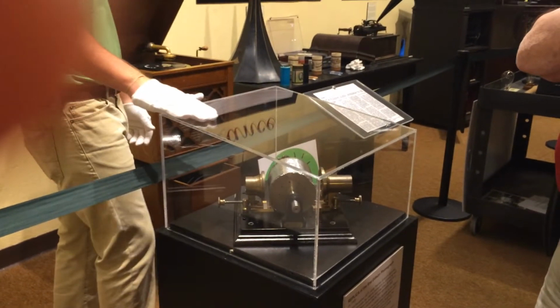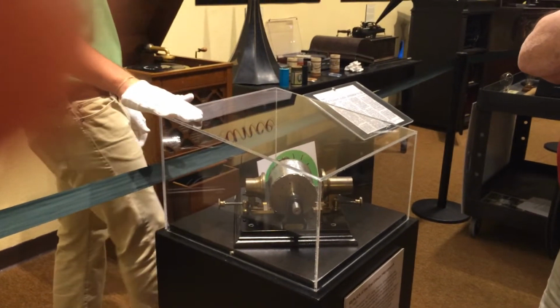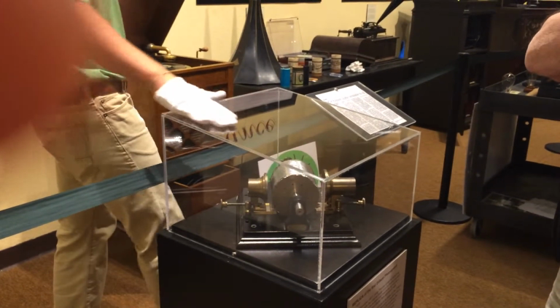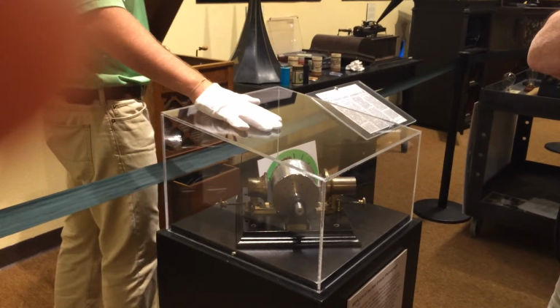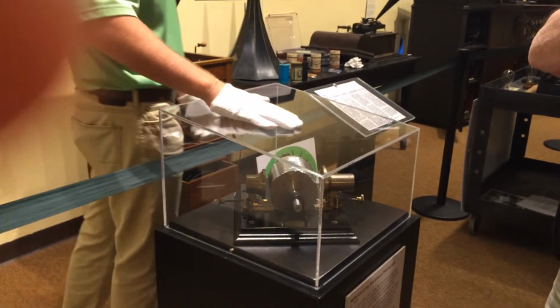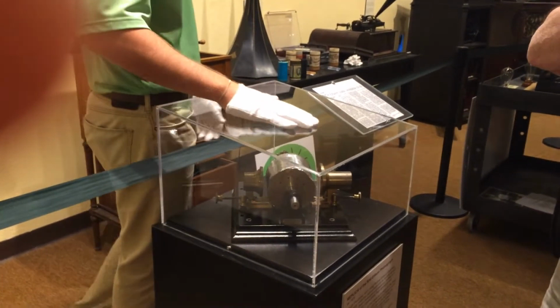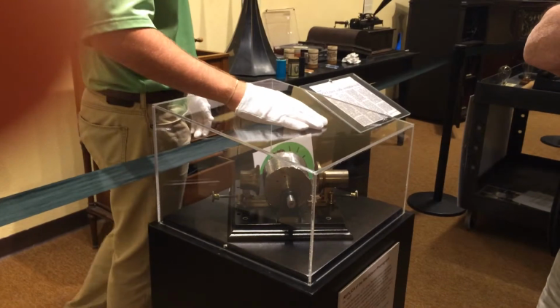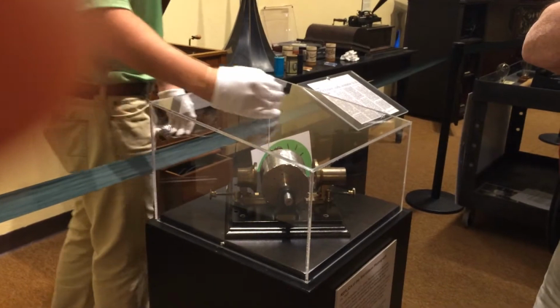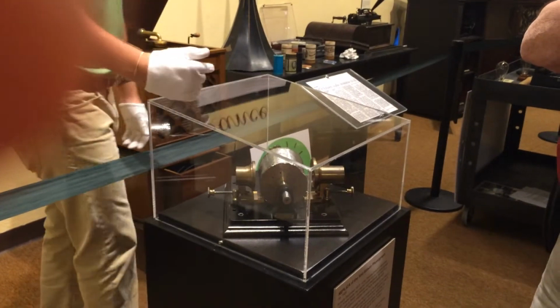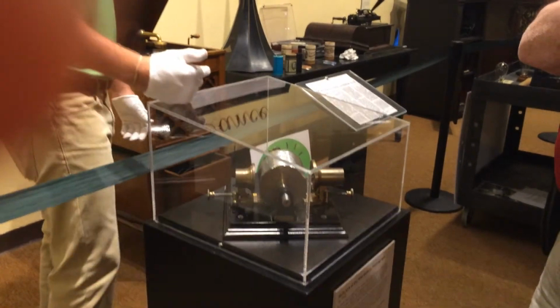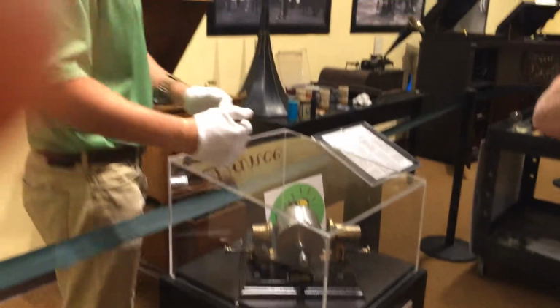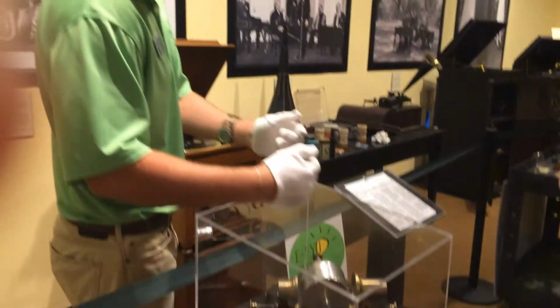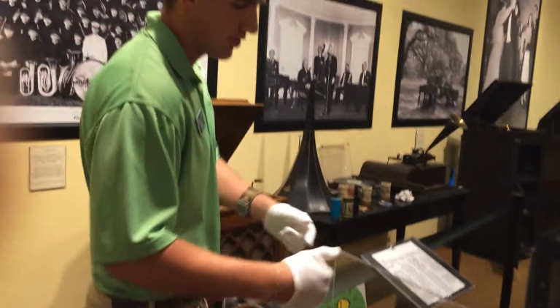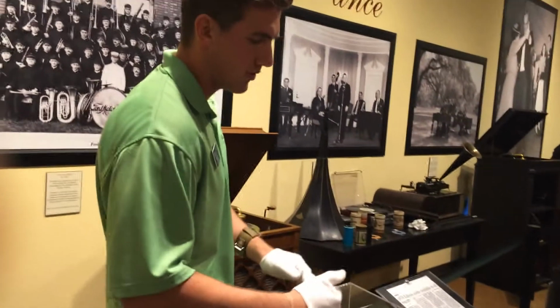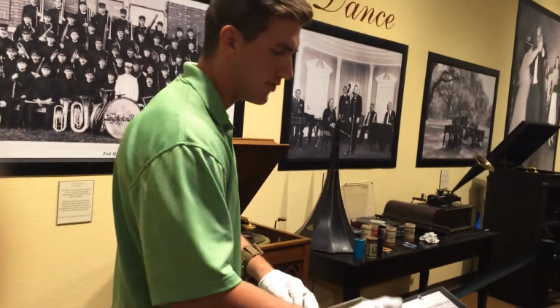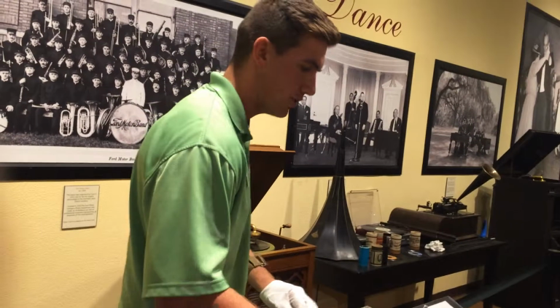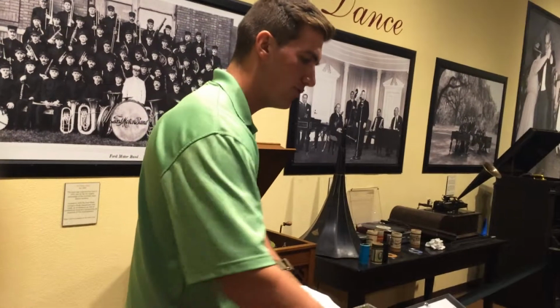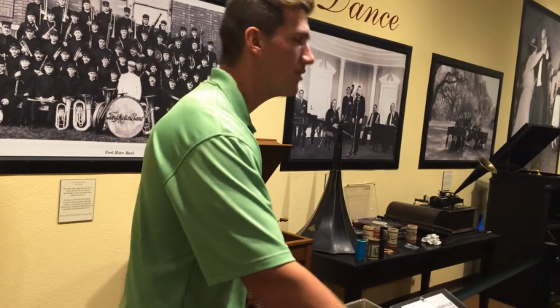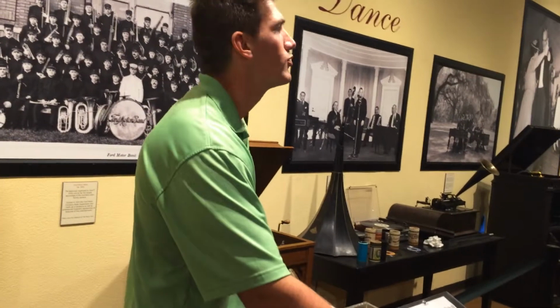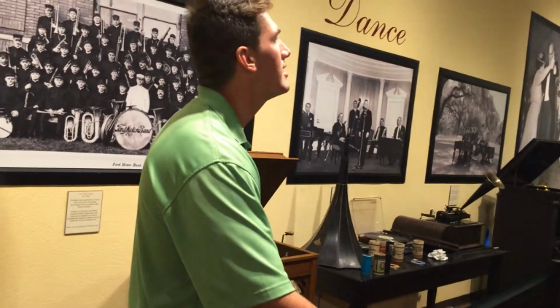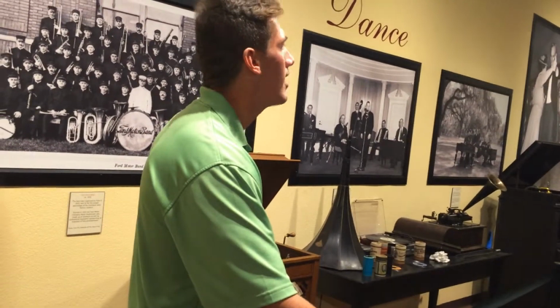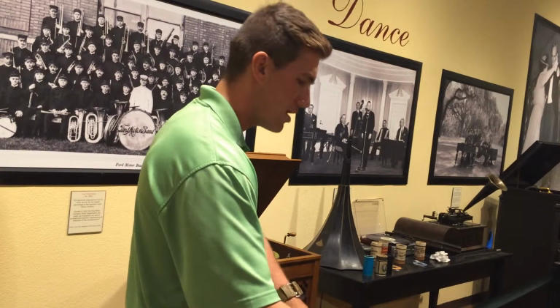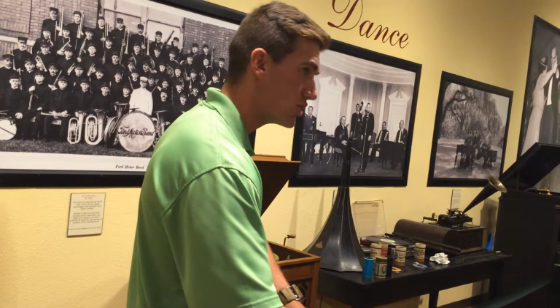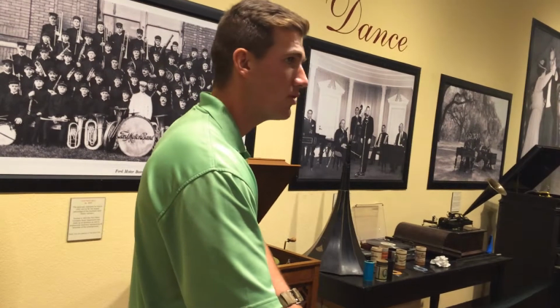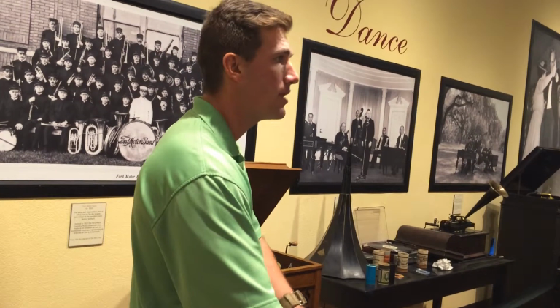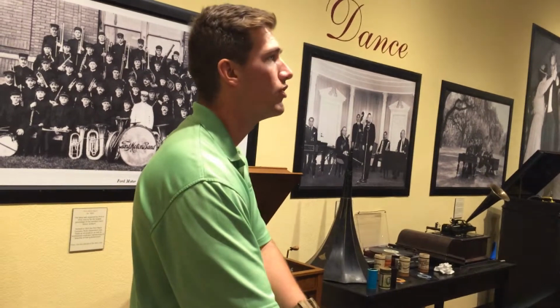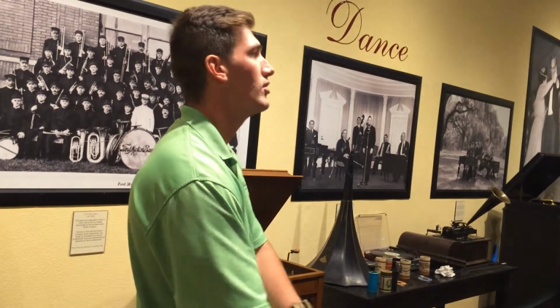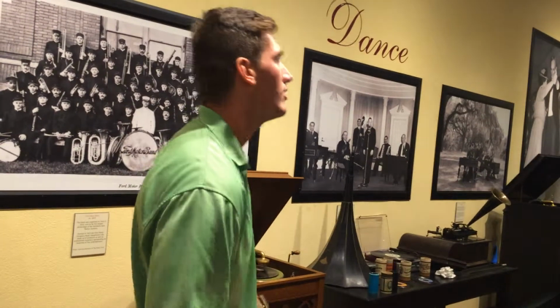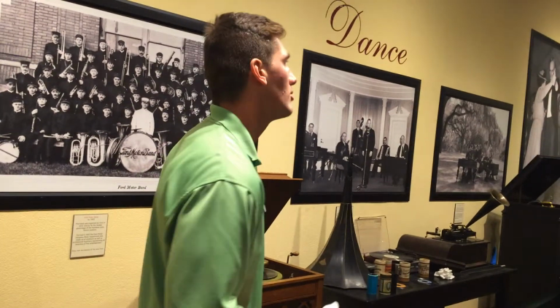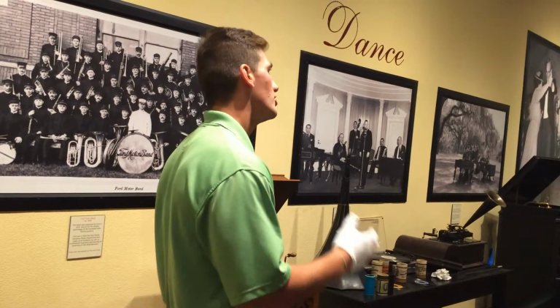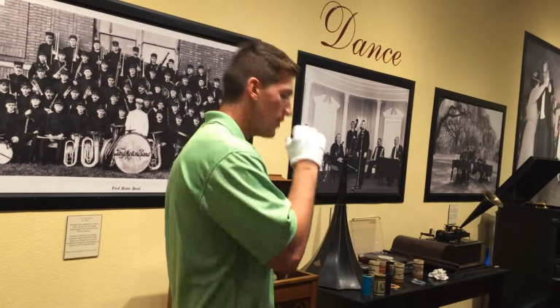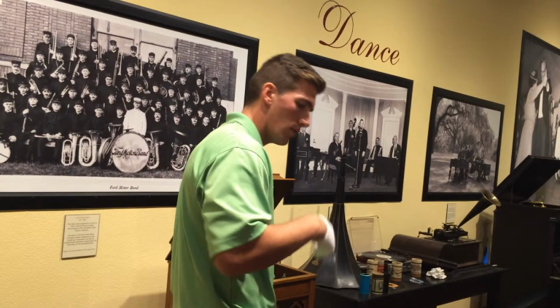The patent went out December 1877. It's pretty simple — all you have is a cylinder wrapped in tinfoil. You have two diaphragms, one on each side. You have a sharp needle on one end, a dull needle on the other.